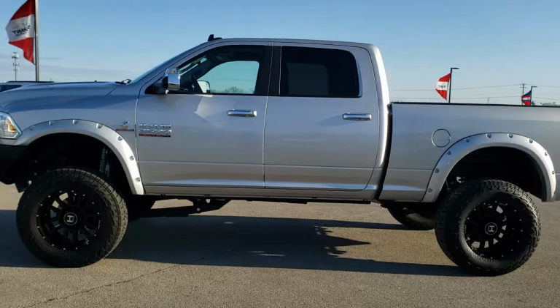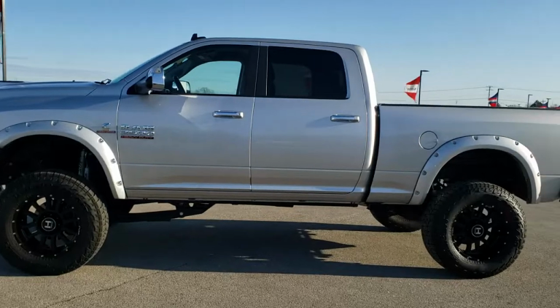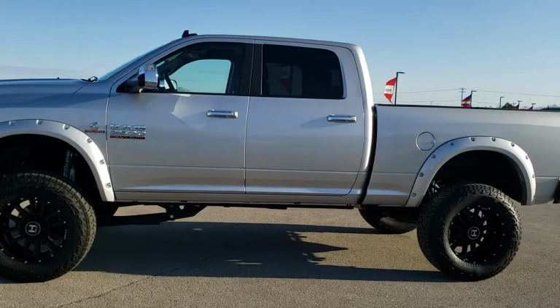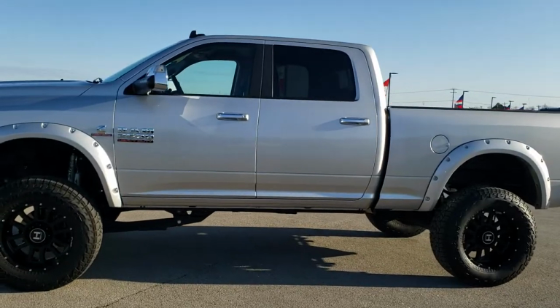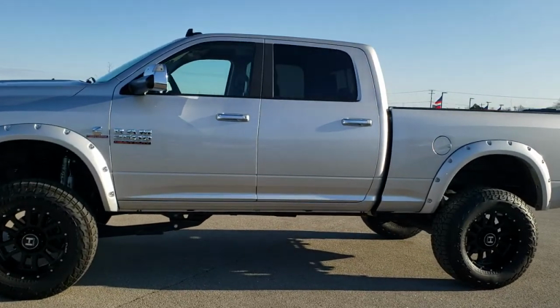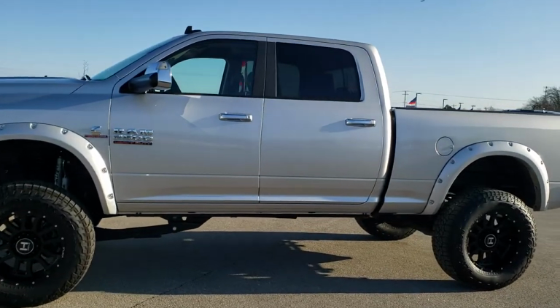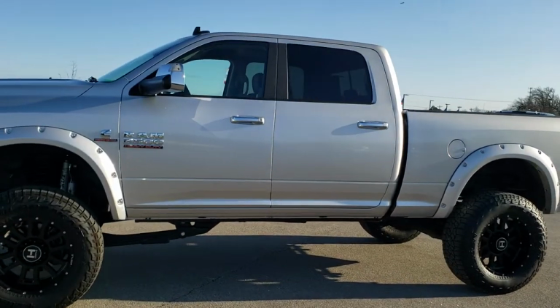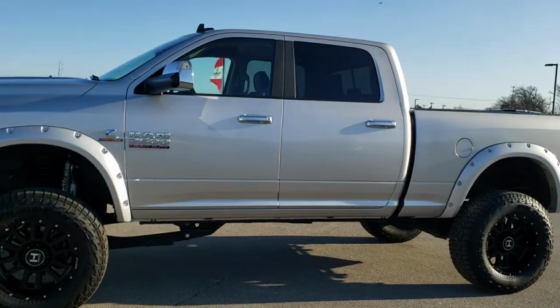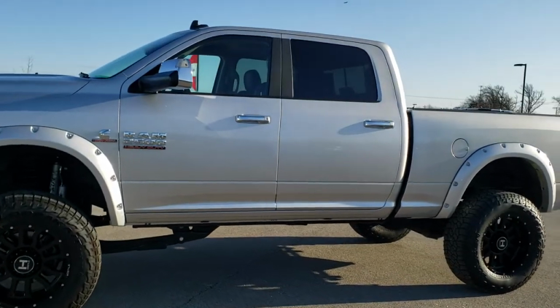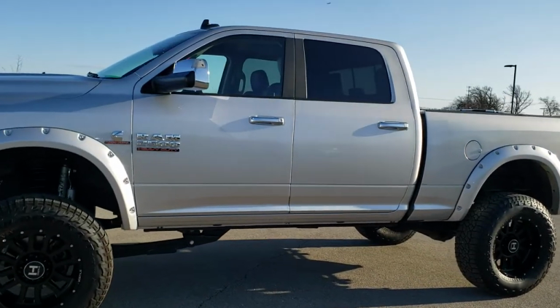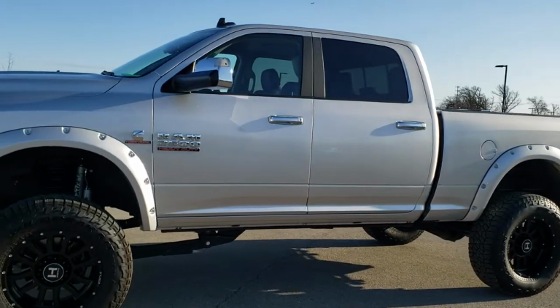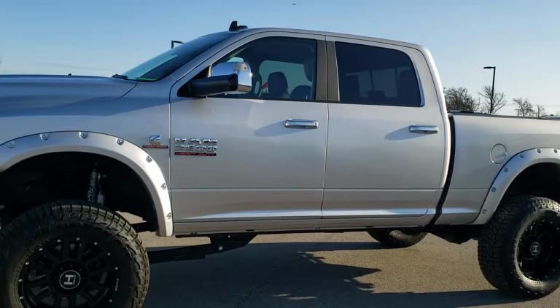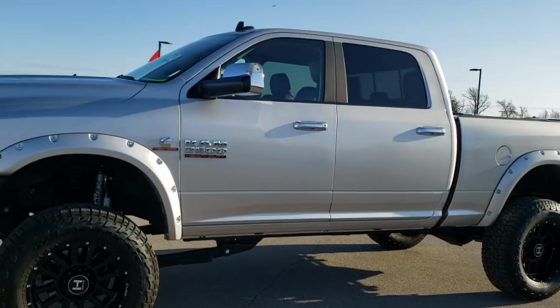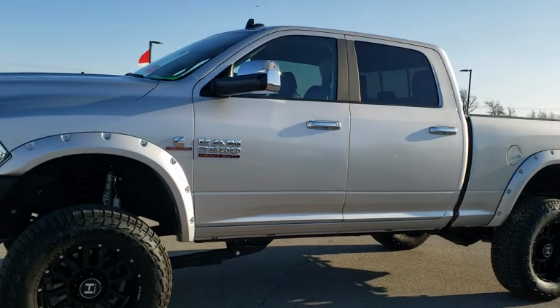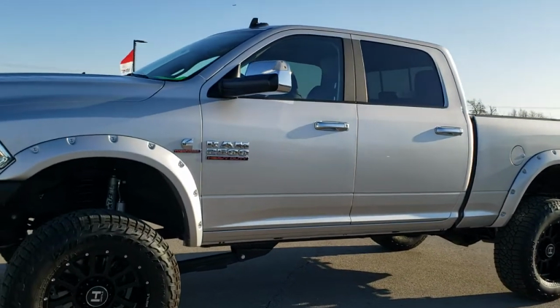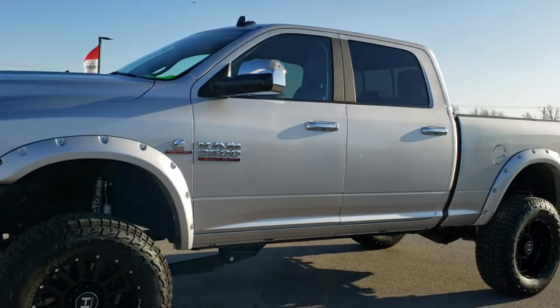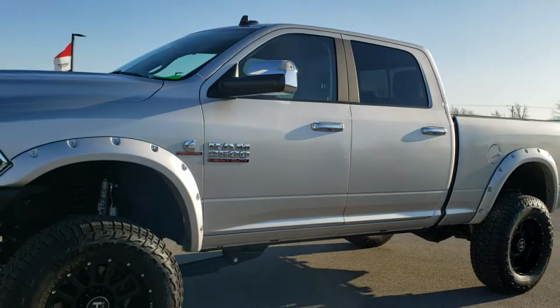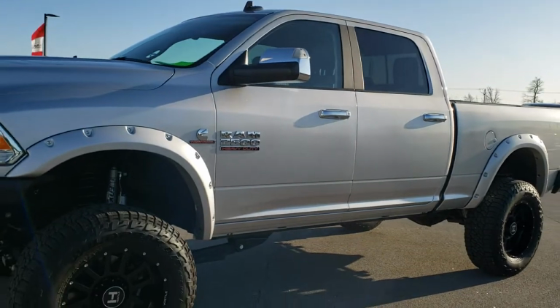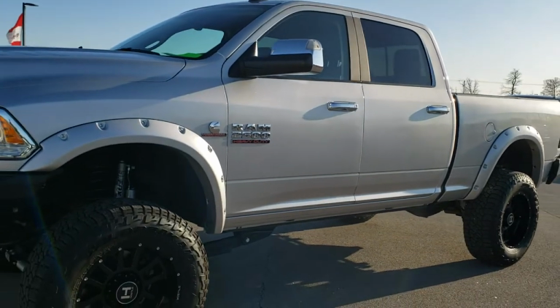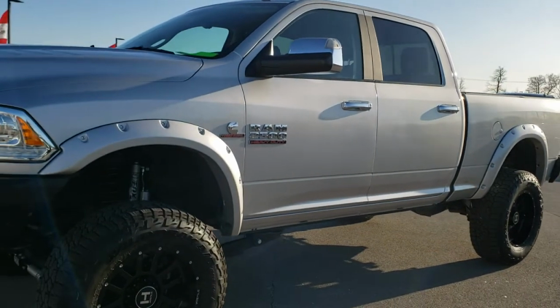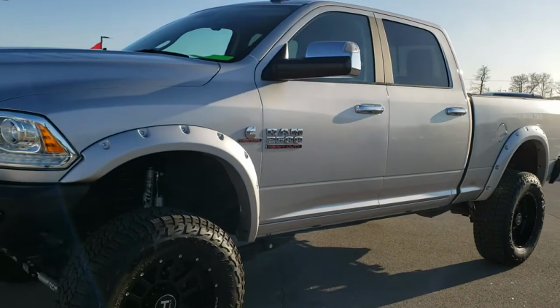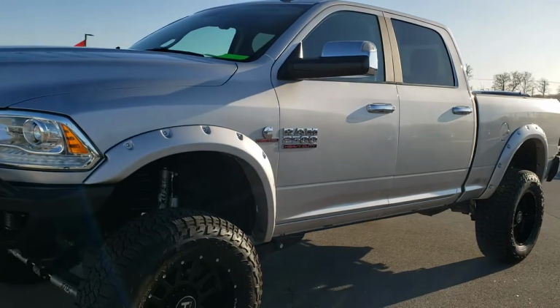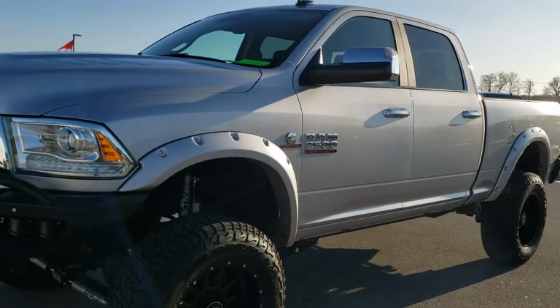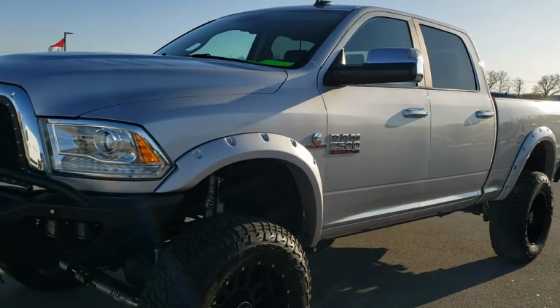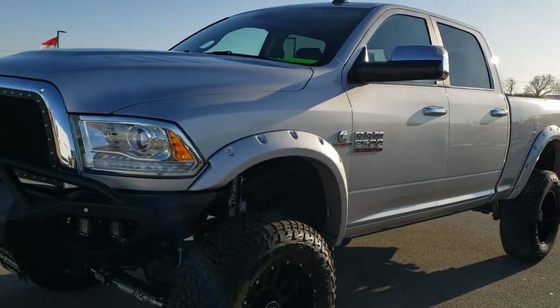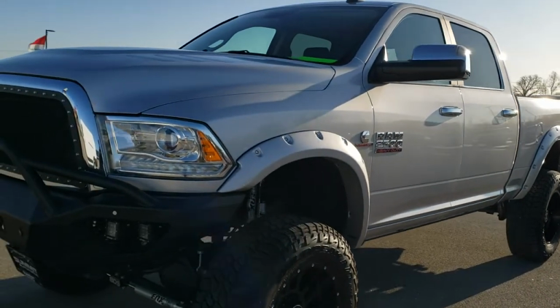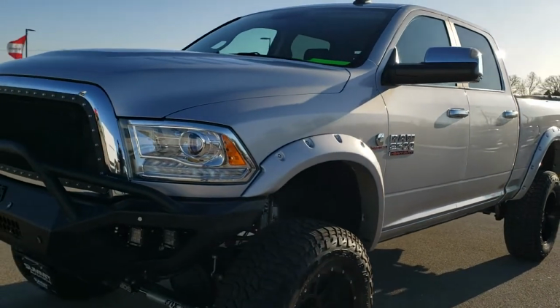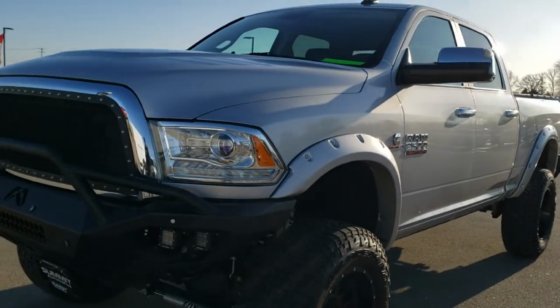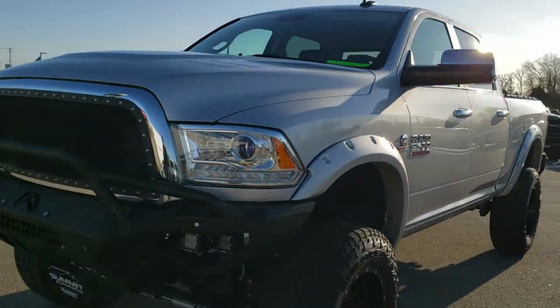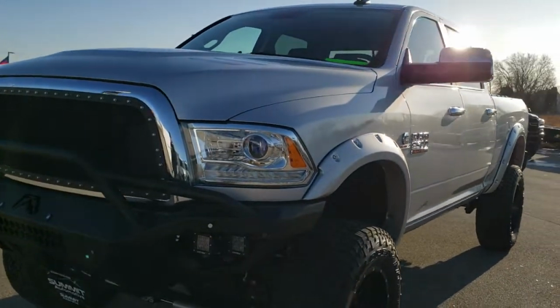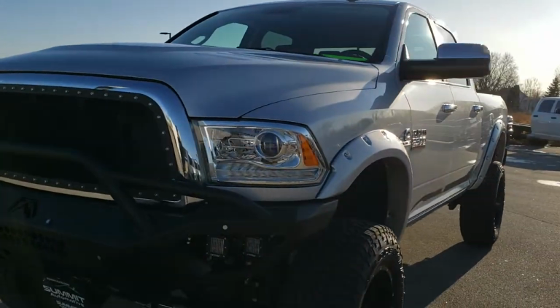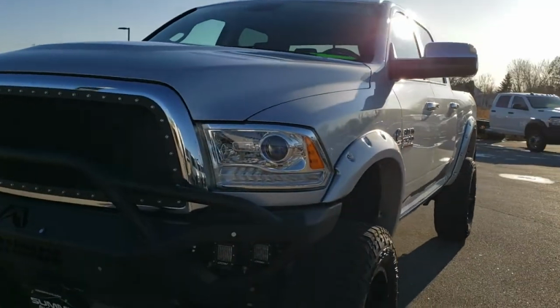This is stock number 10395. We are here at Summit Automotive in Fond du Lac, Wisconsin, your new and used heavy duty truck and Ram headquarters.